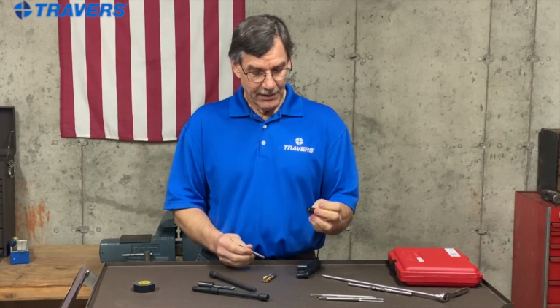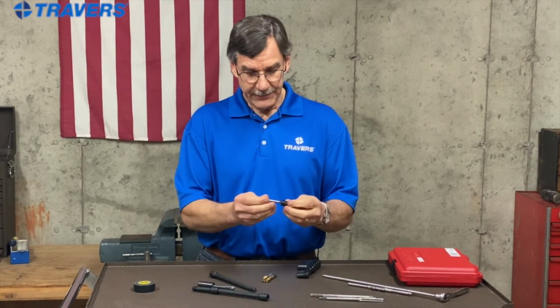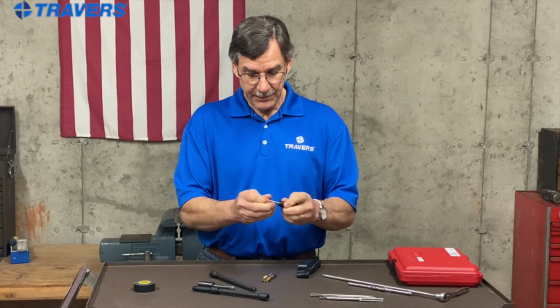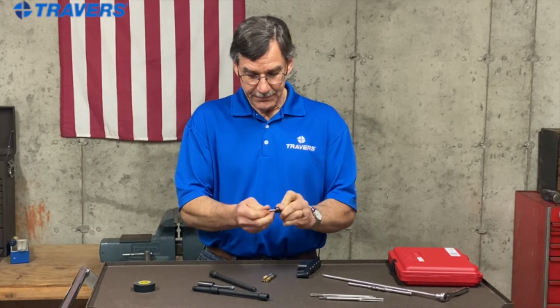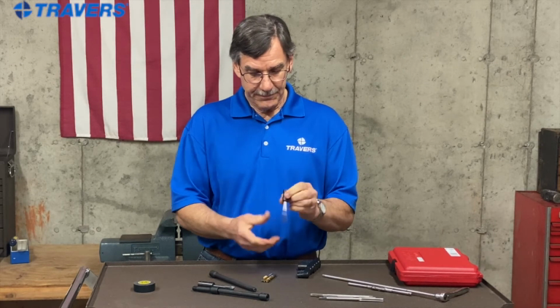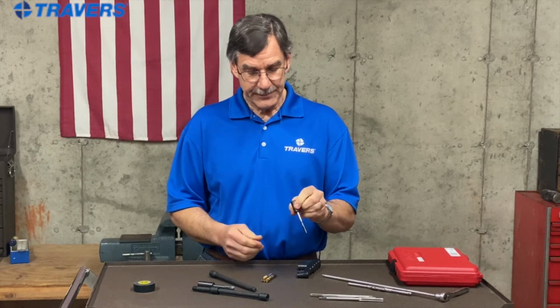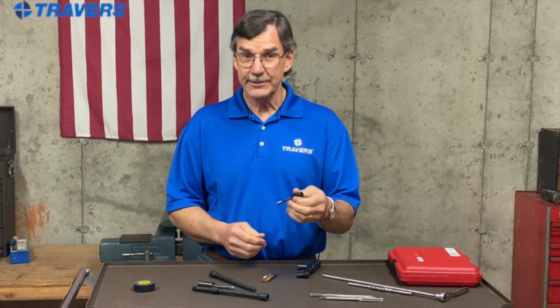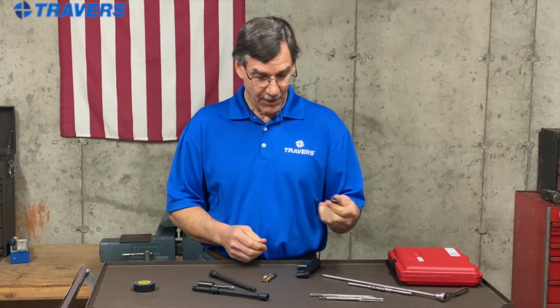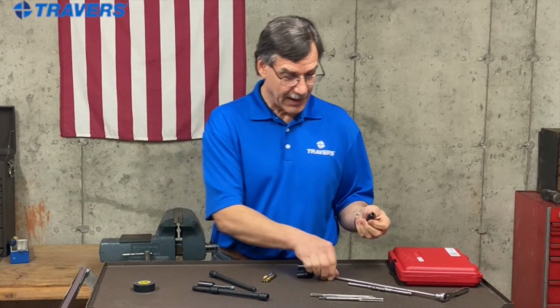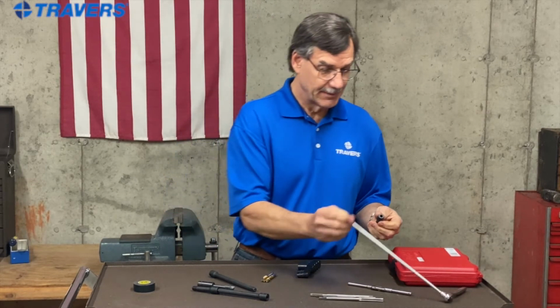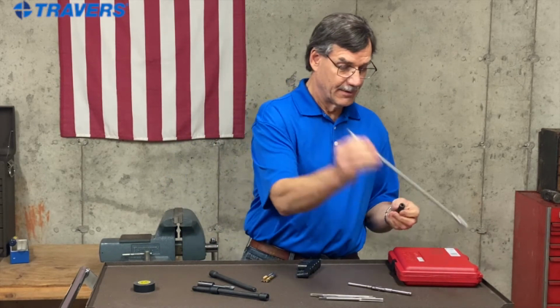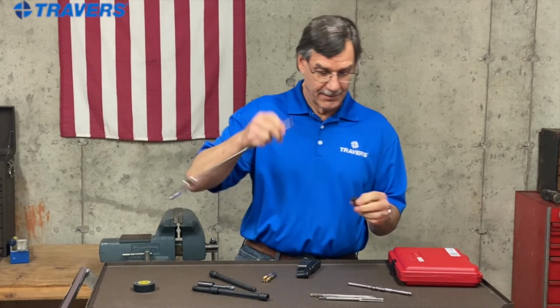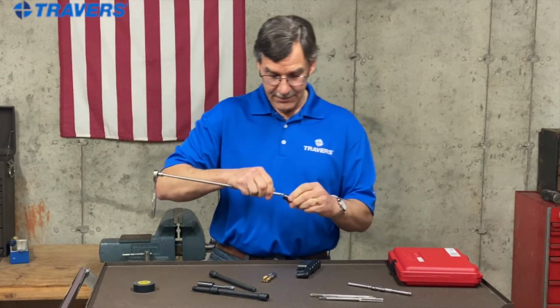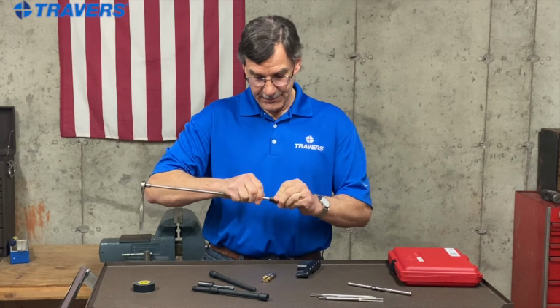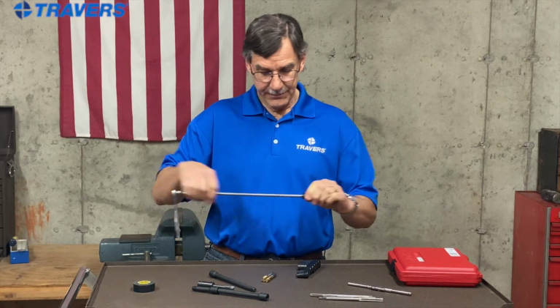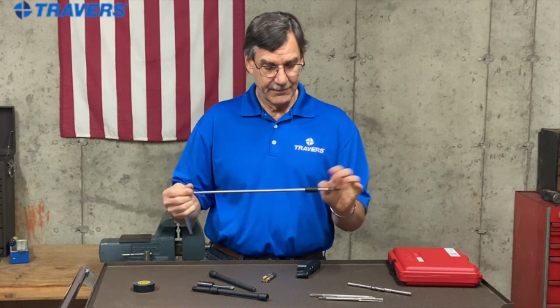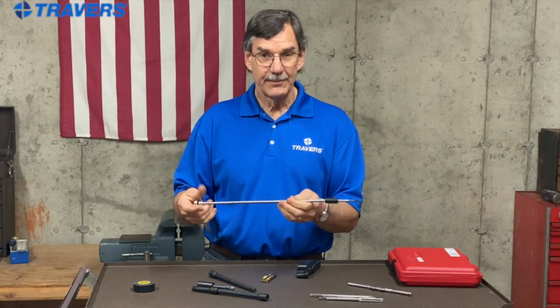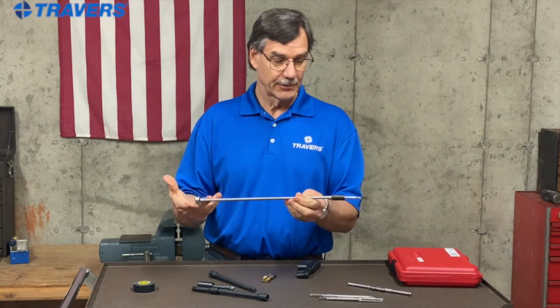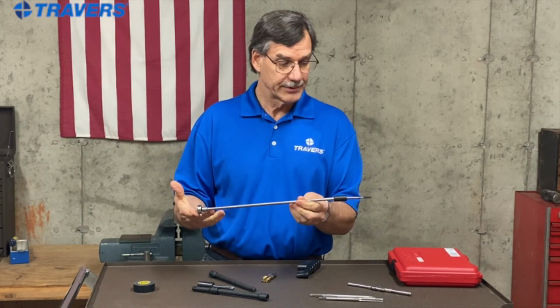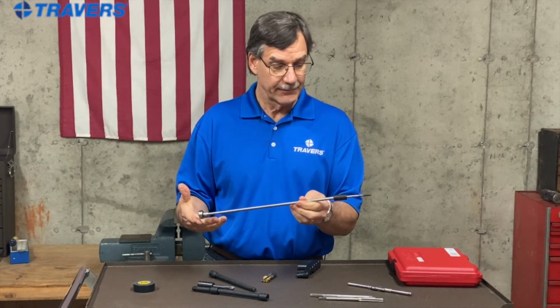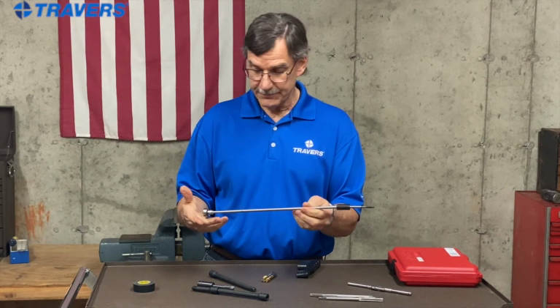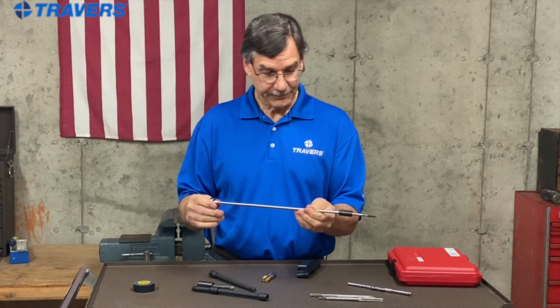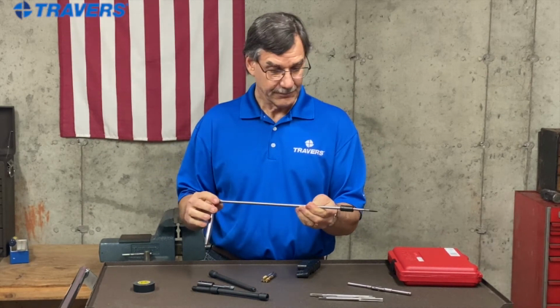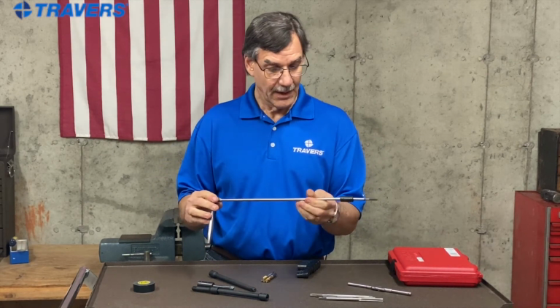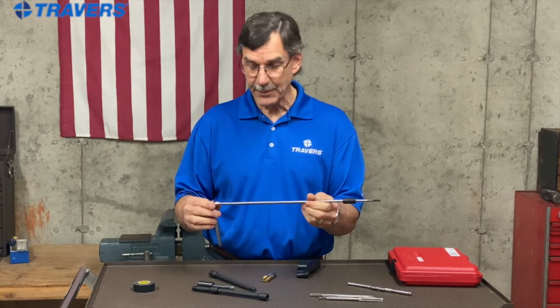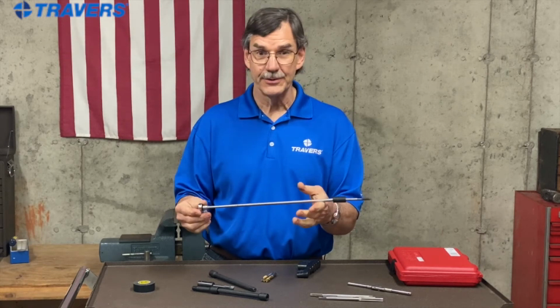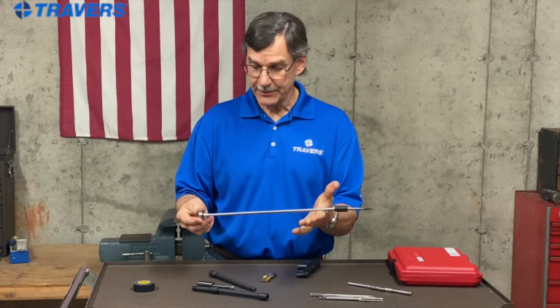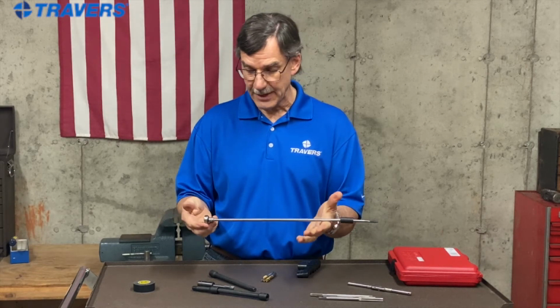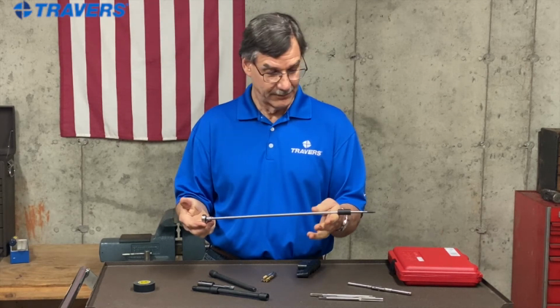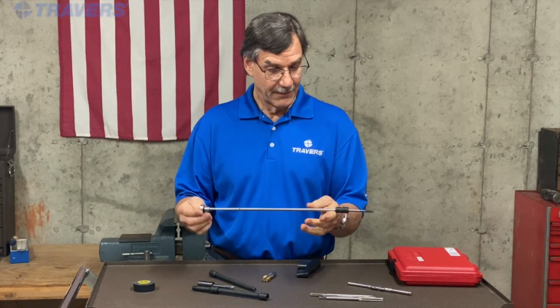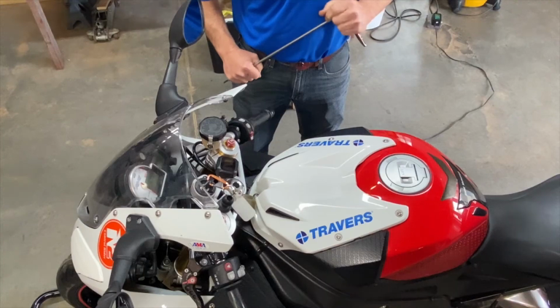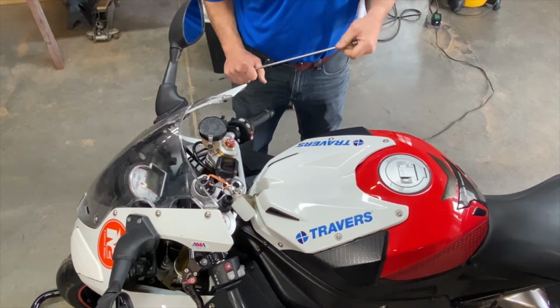You have smaller sockets for smaller taps. This one's a quarter-inch drive, and that's what I actually used on the motorcycle, and it works great.